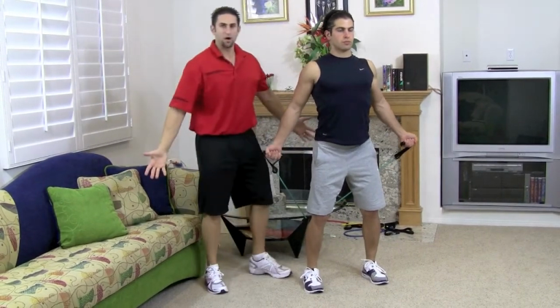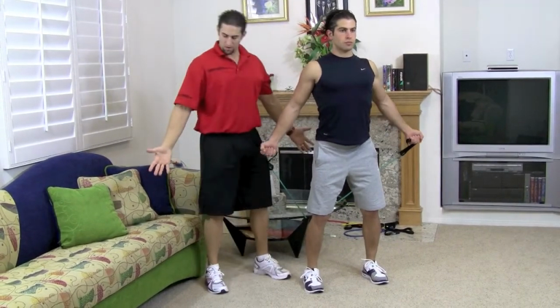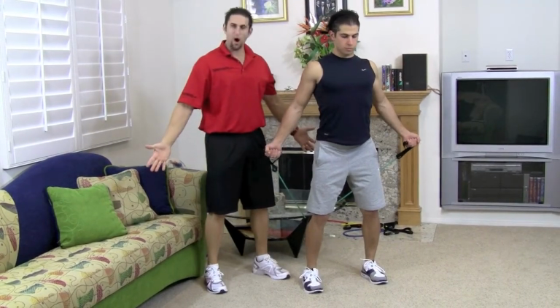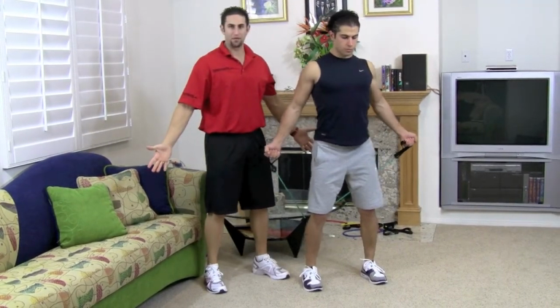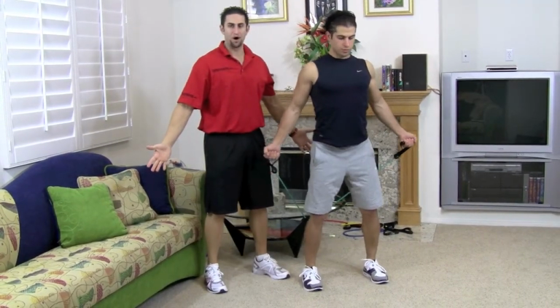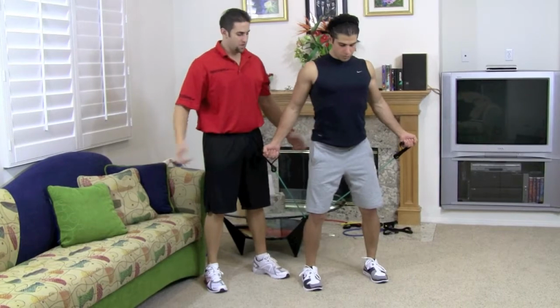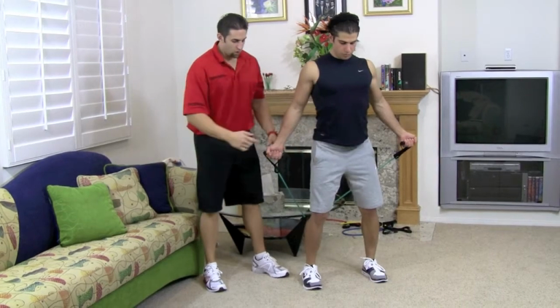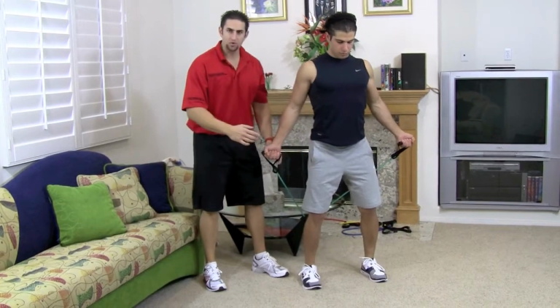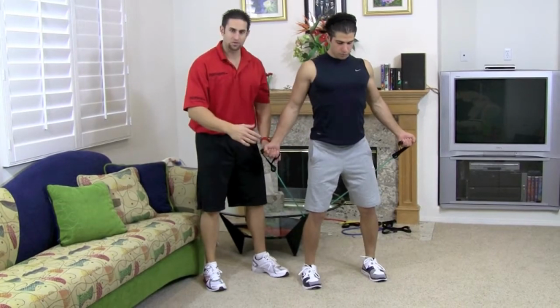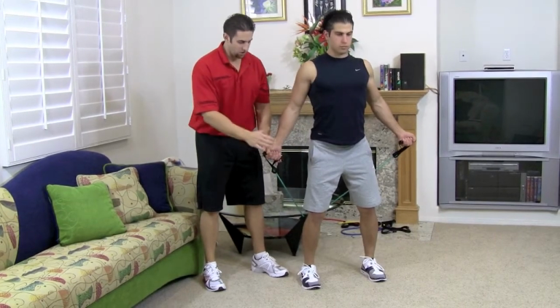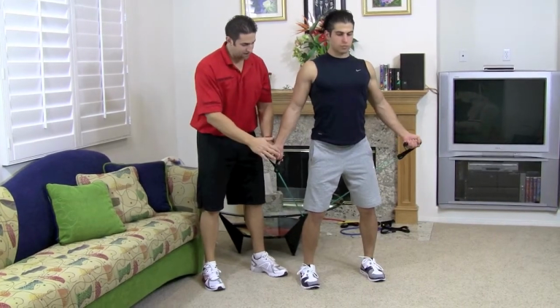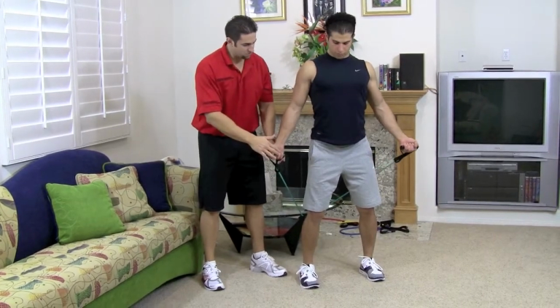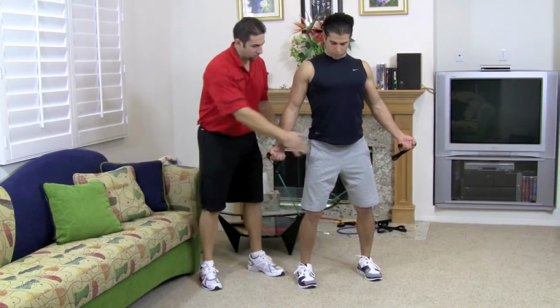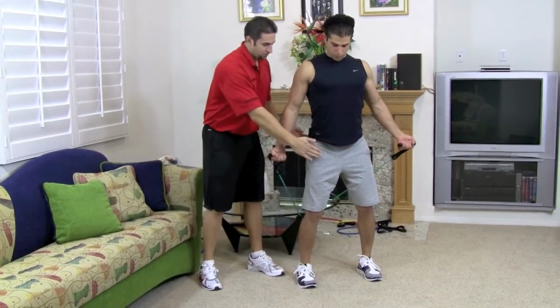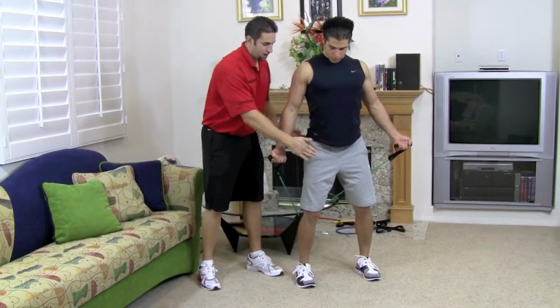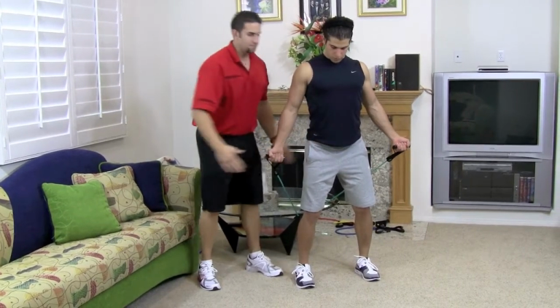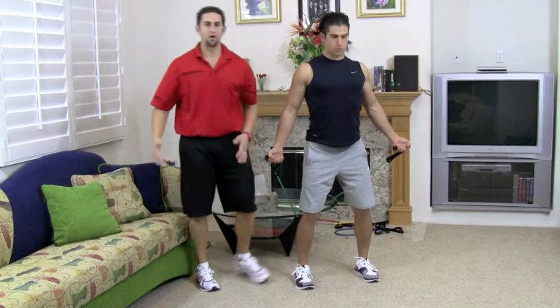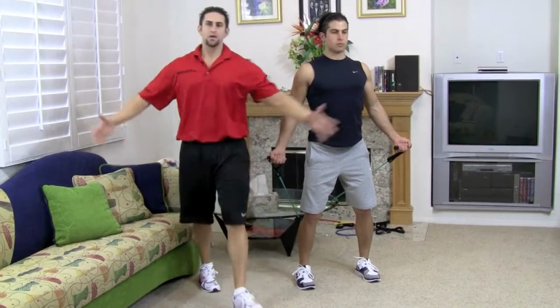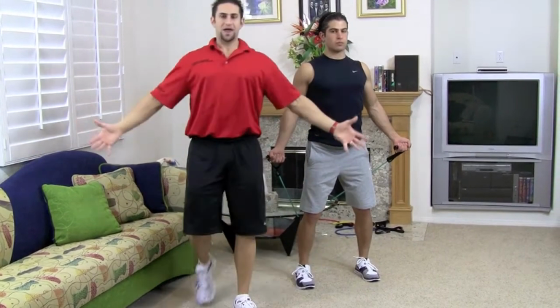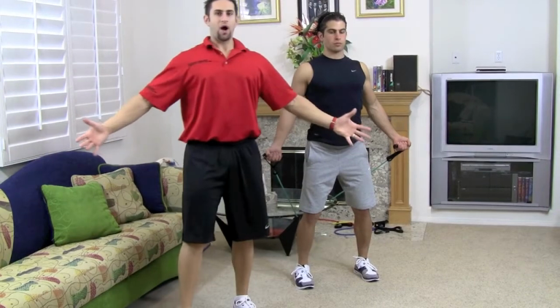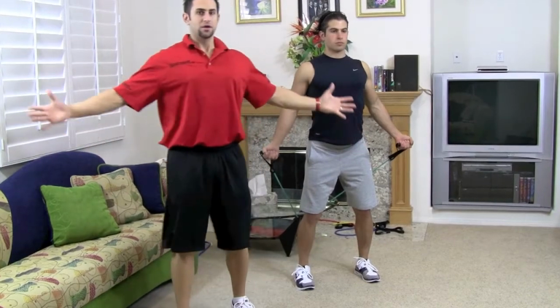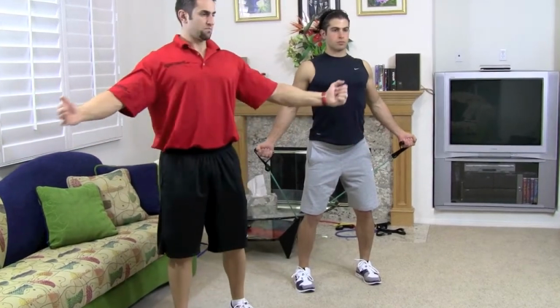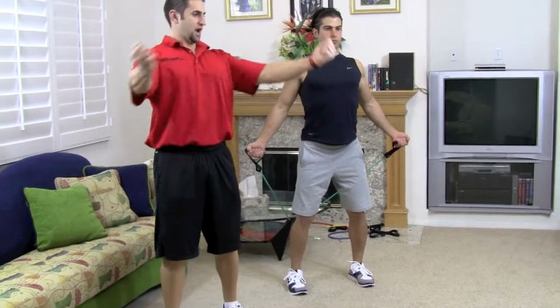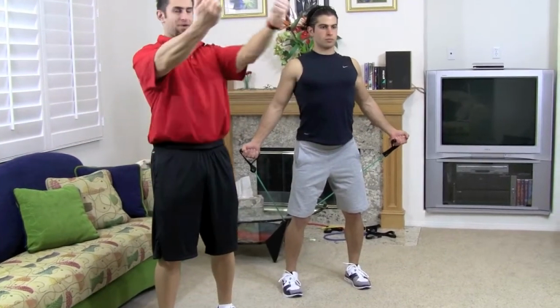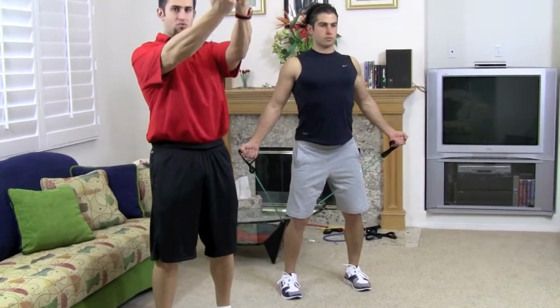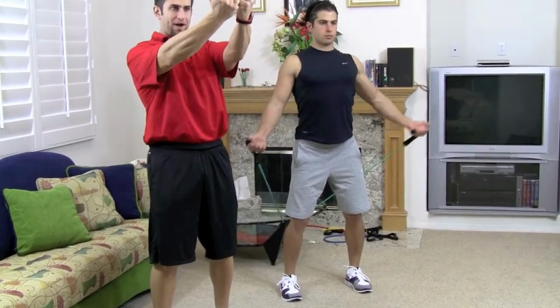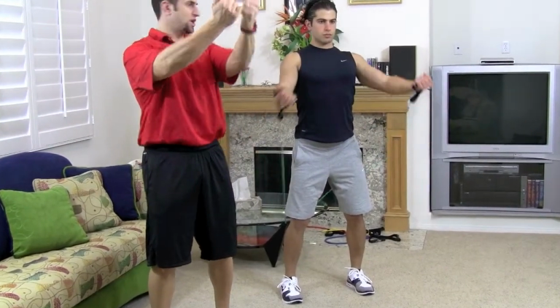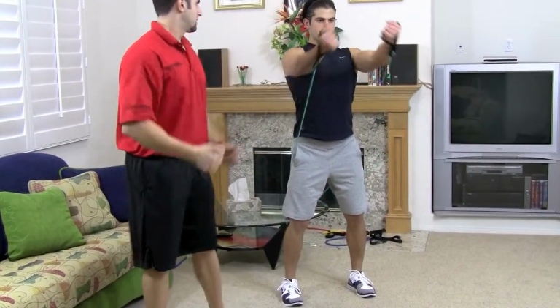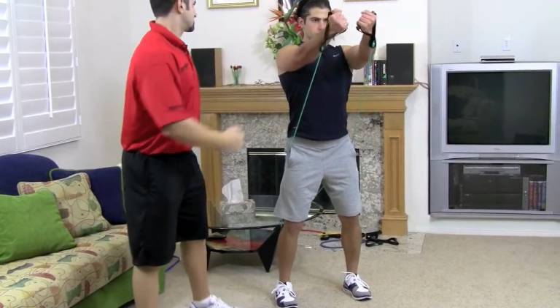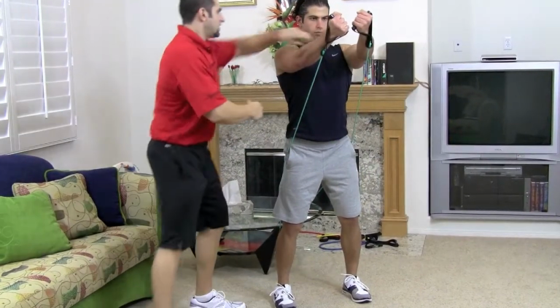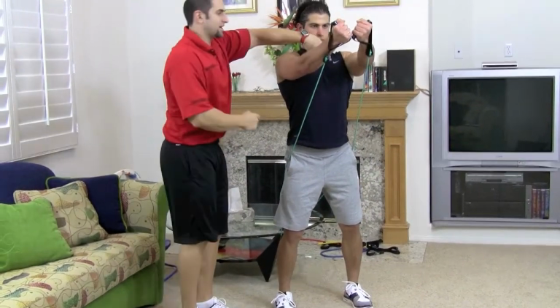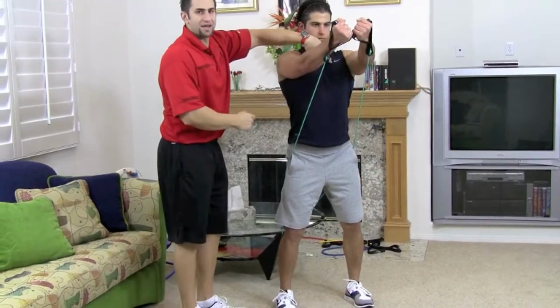You want to stay wide on the bottom. You want to go down until your hands are in the middle of your body. Now staying wide, you're going to bring it up right by your chin and squeeze that chest.